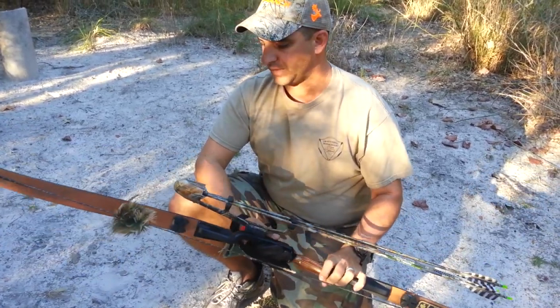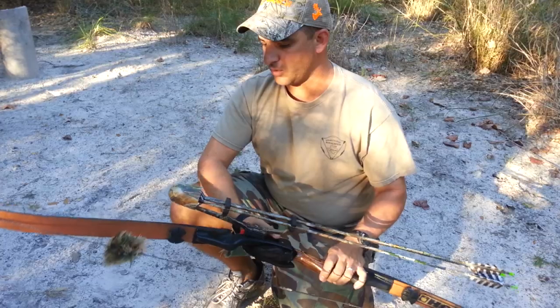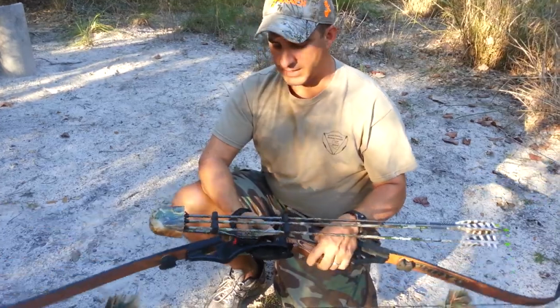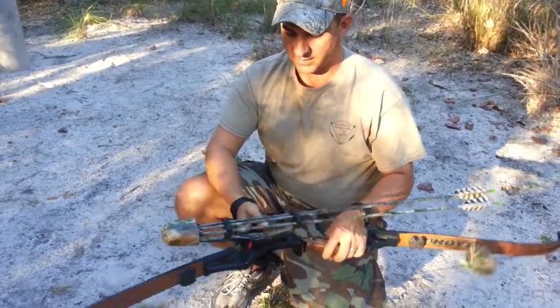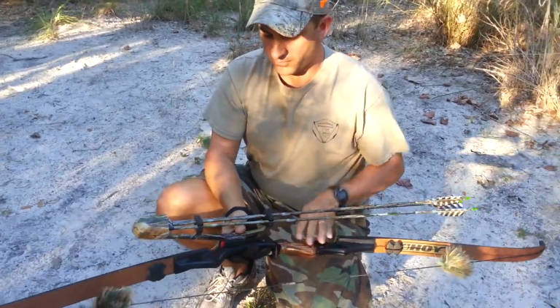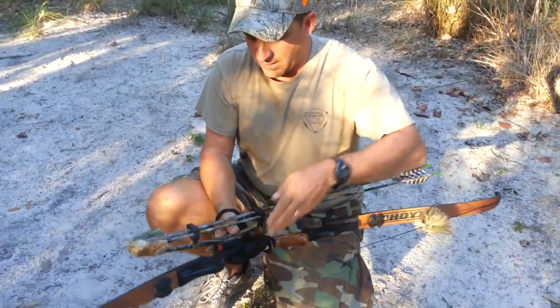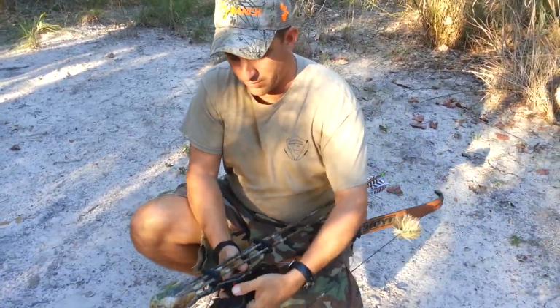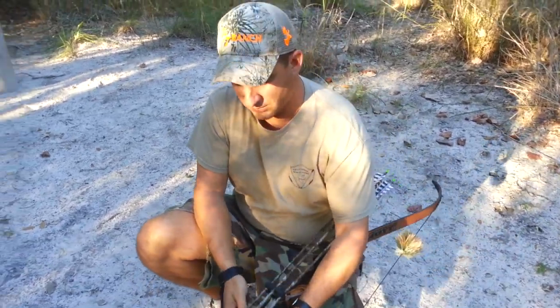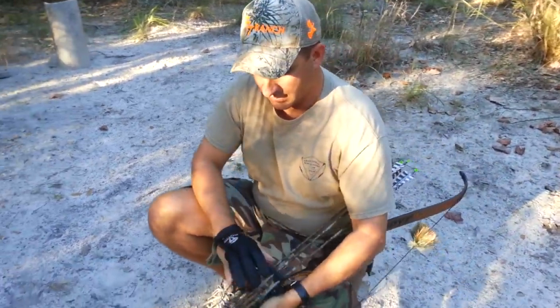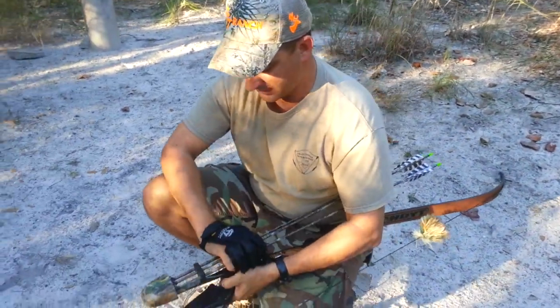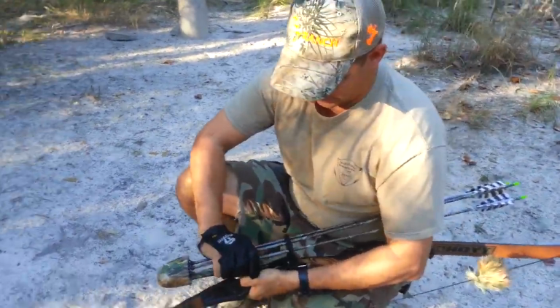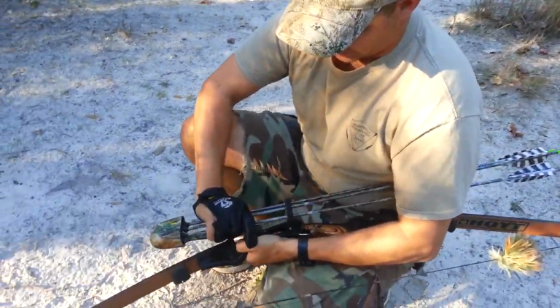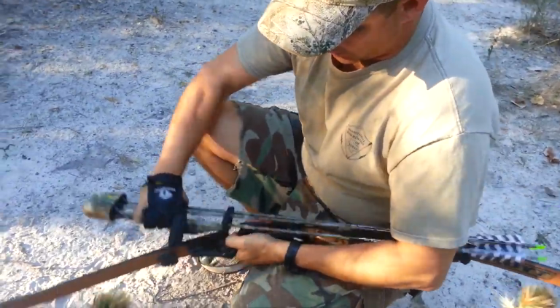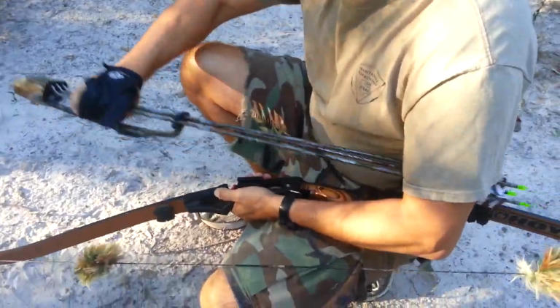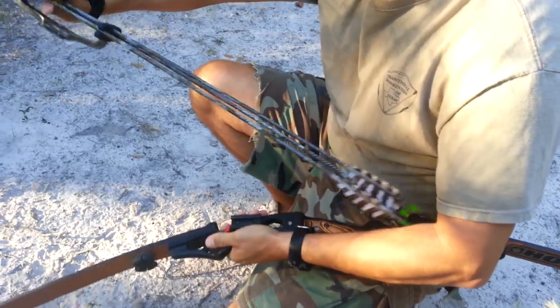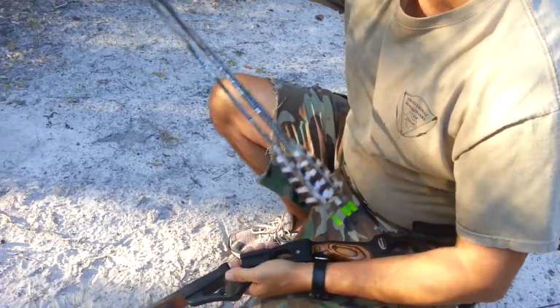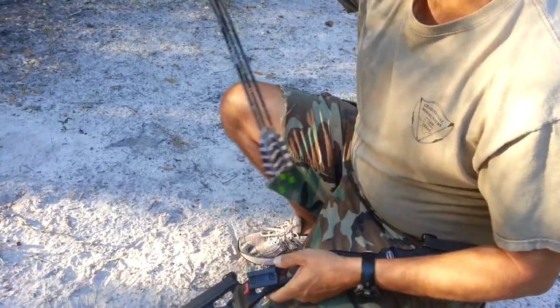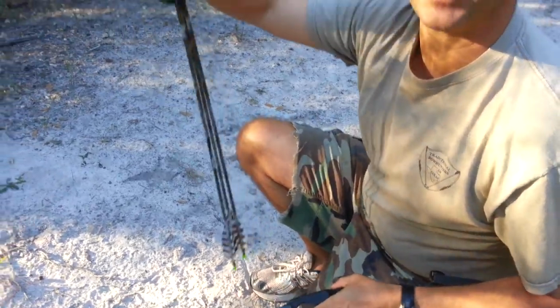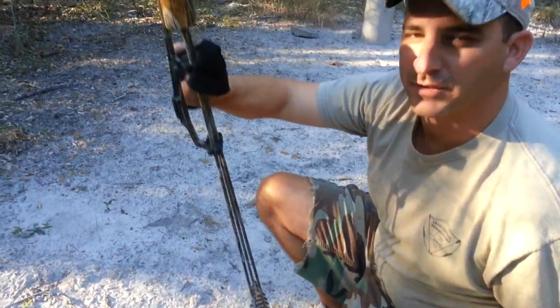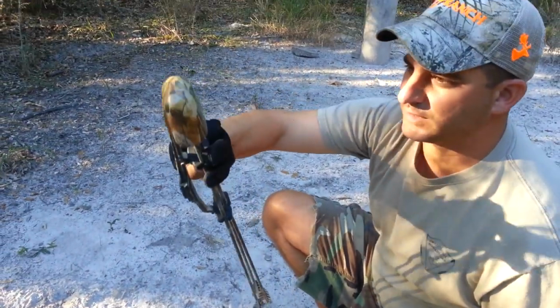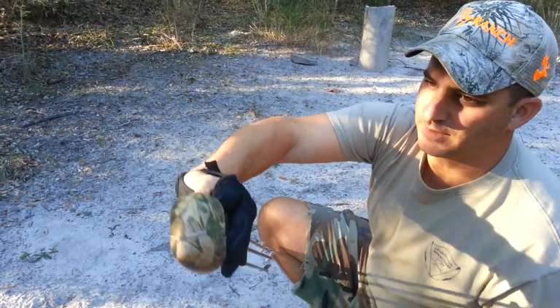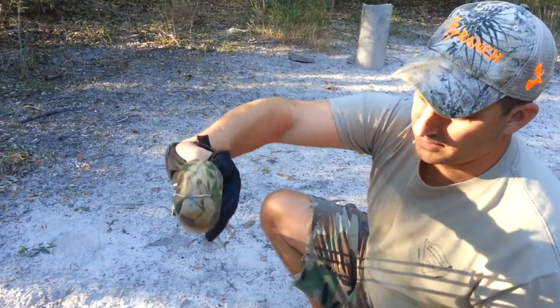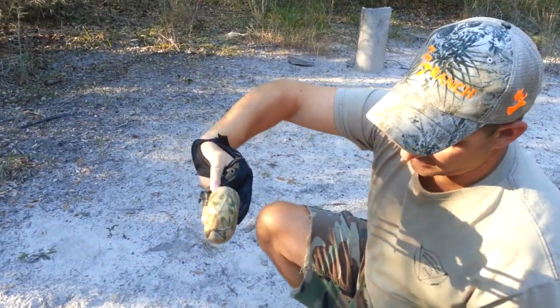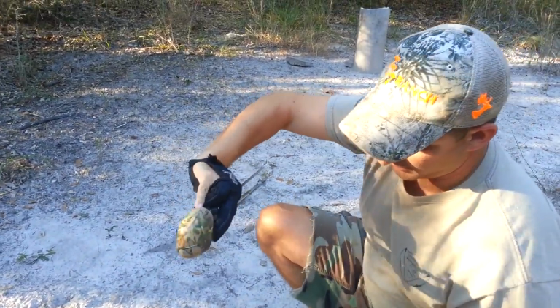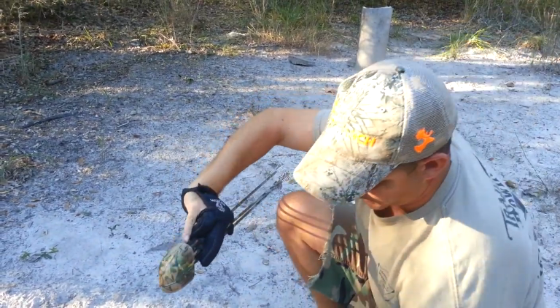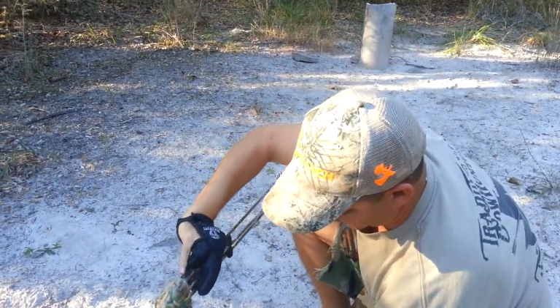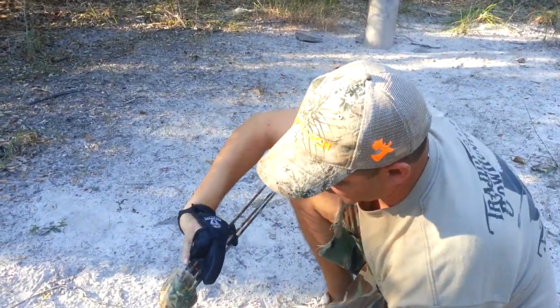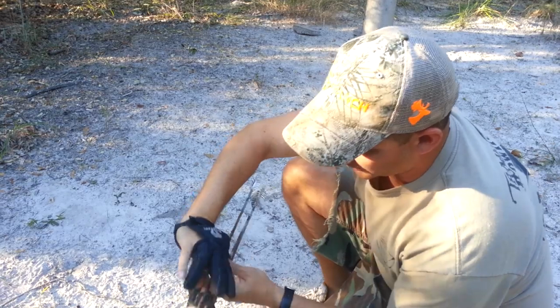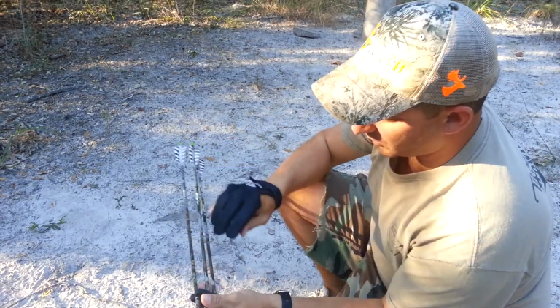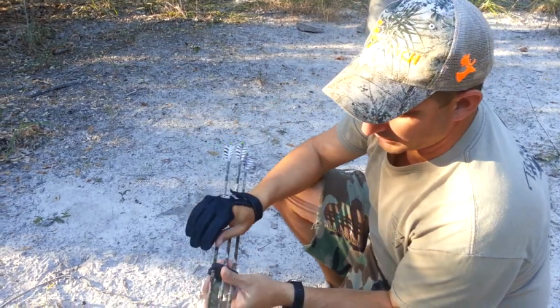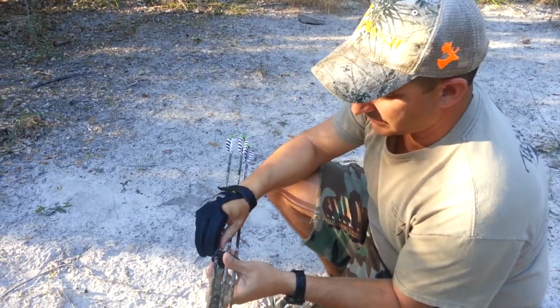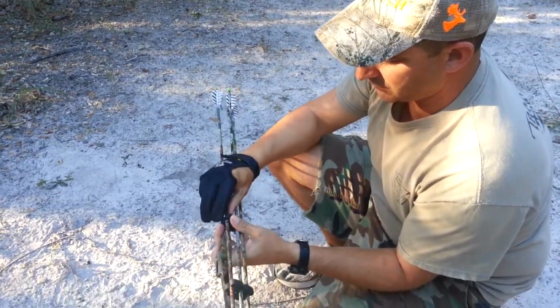I have a Quickie 3 arrow quiver, as you can see. This thing pops on and off — I can hang it in the tree if I'm in a tree stand. I really like it because it's small and easy to use.